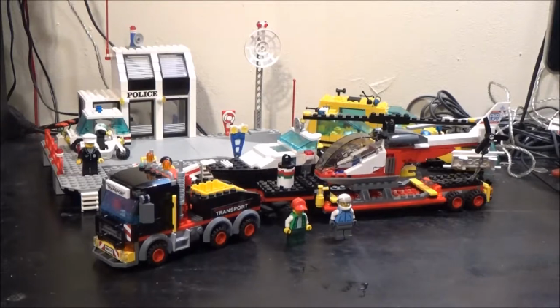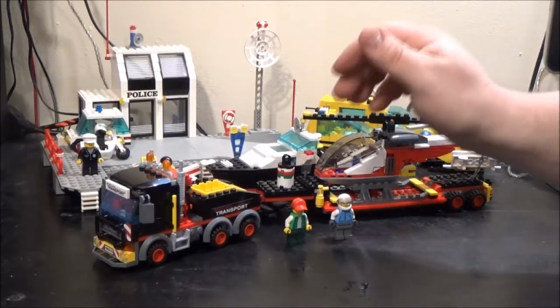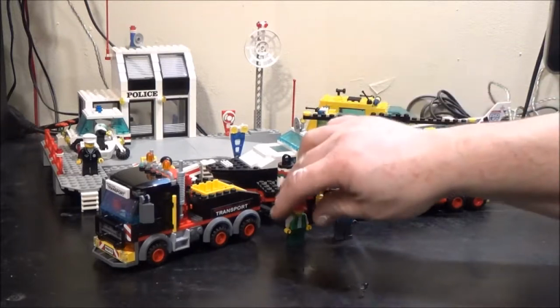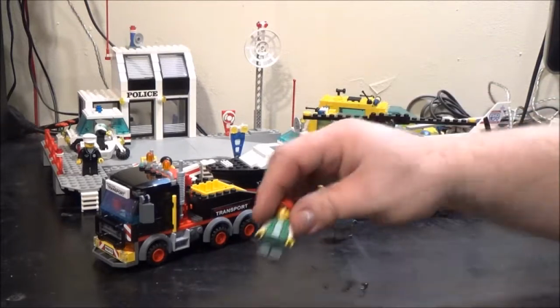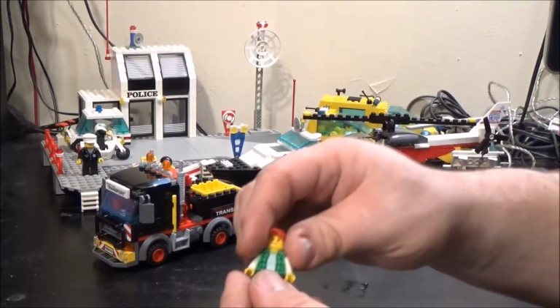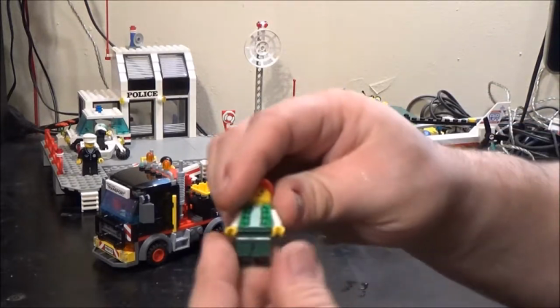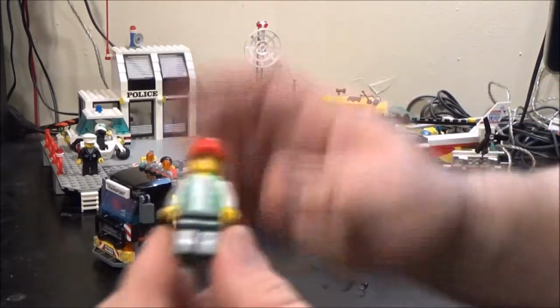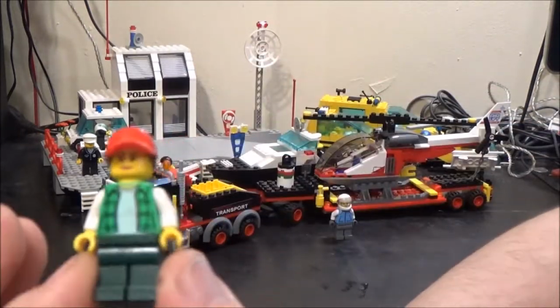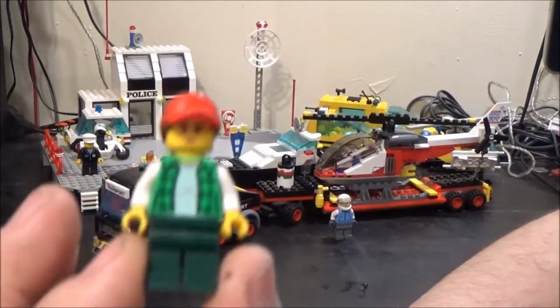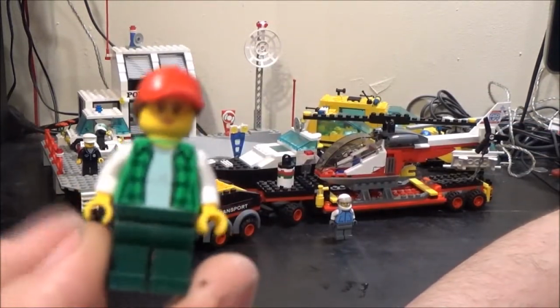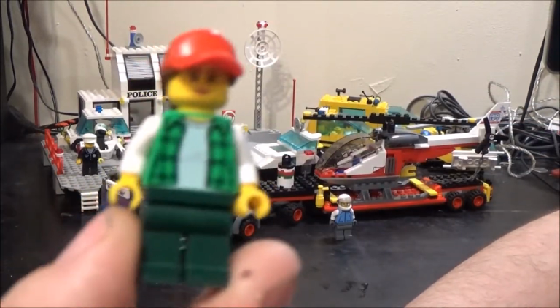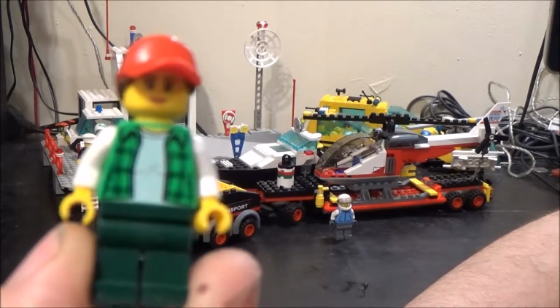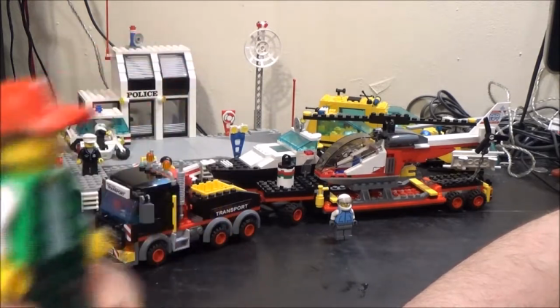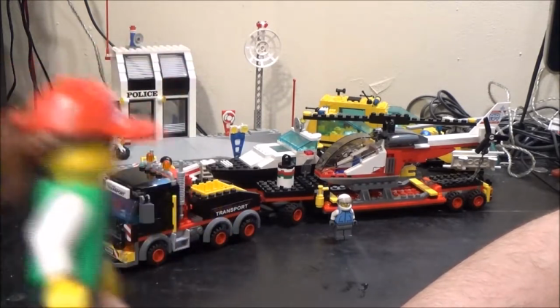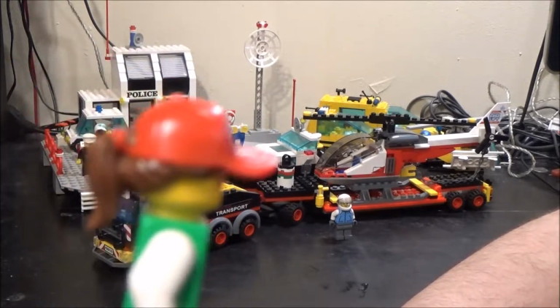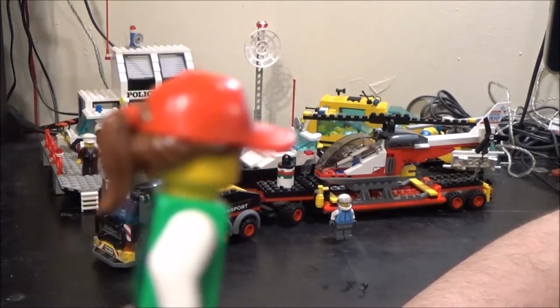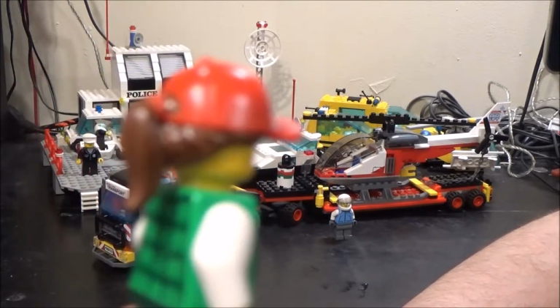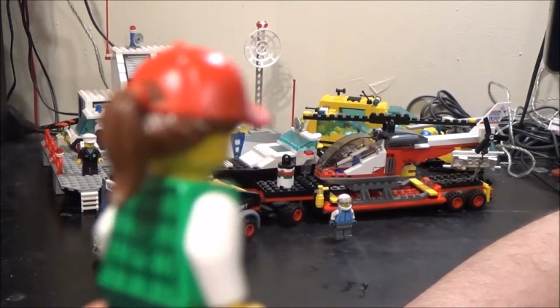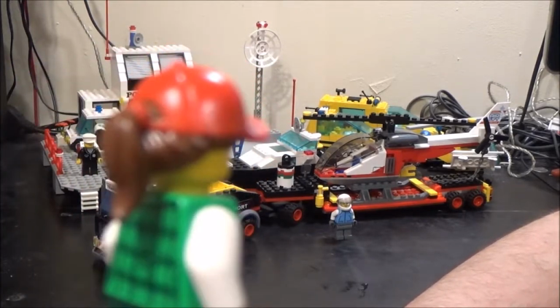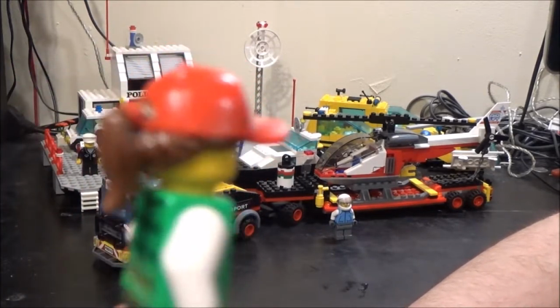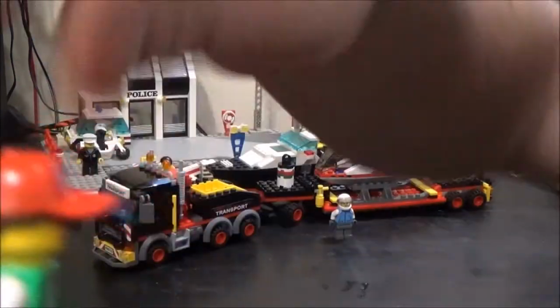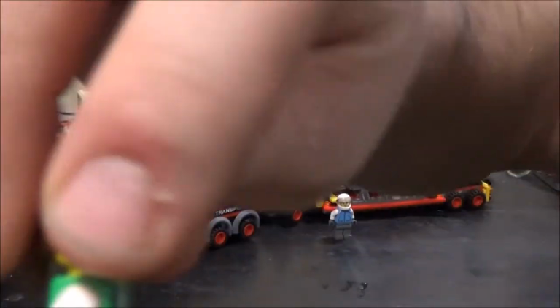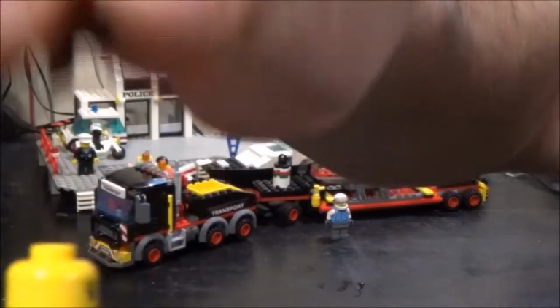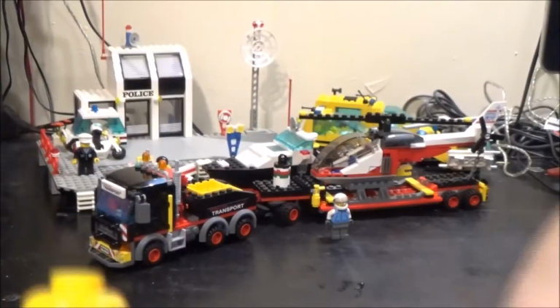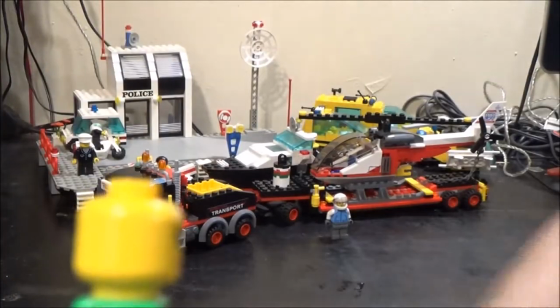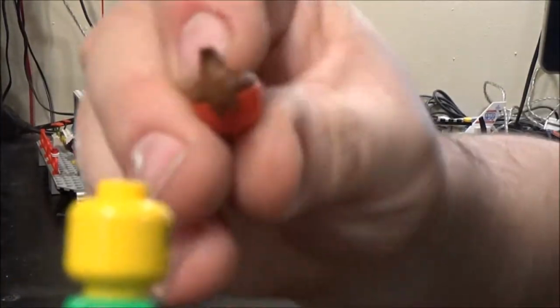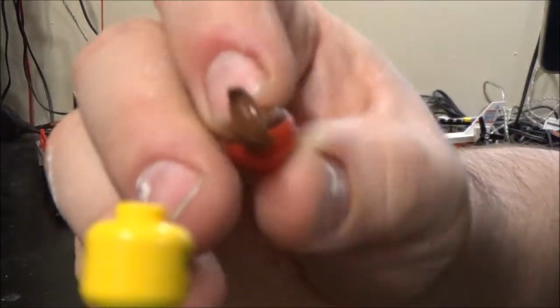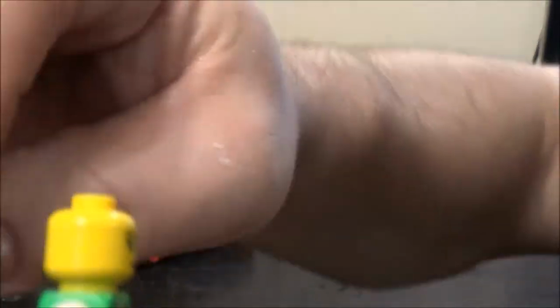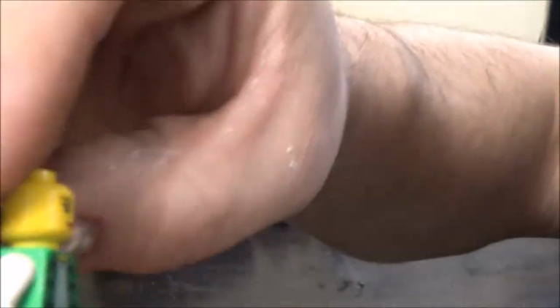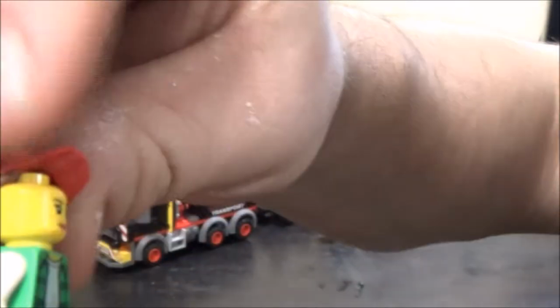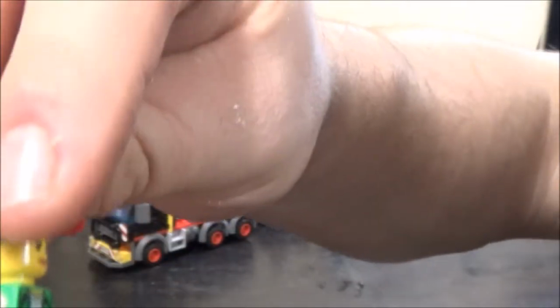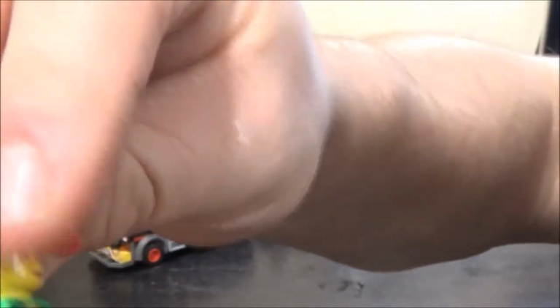As always, I'm going to start with the figures. We have two figures. We have our female truck driver. I love the baseball cap with the hair mould that is moulded onto the cap. If I take that off, you see it's part of the baseball cap. I actually like that feature.